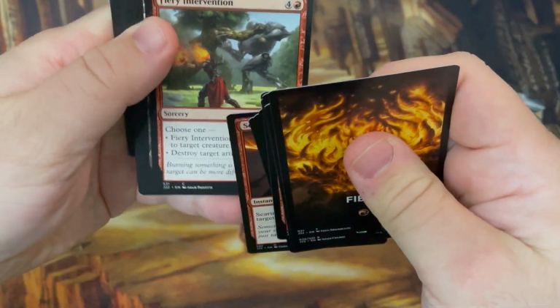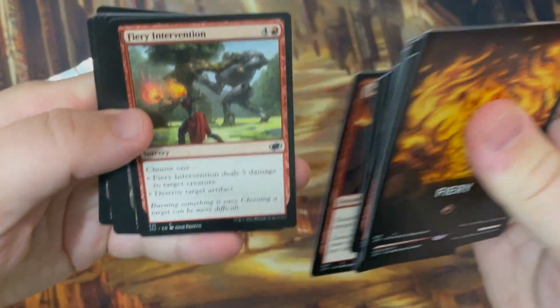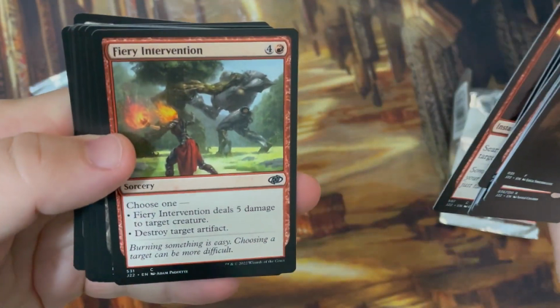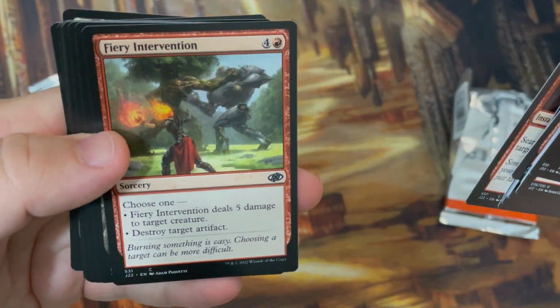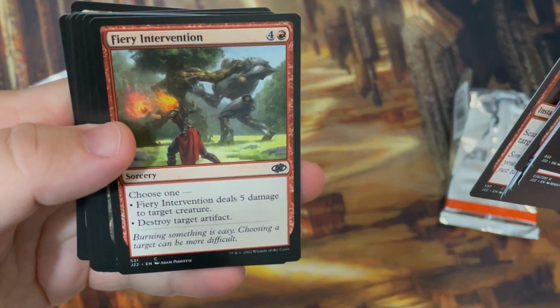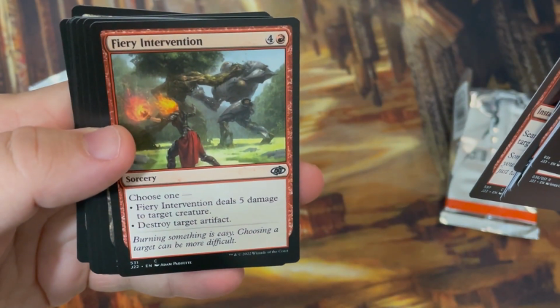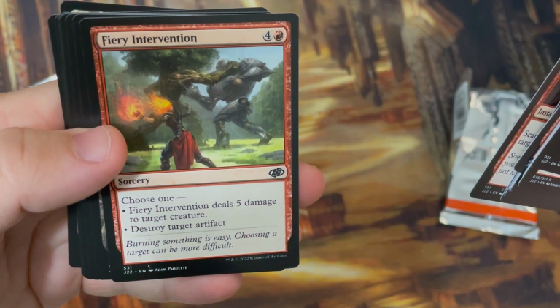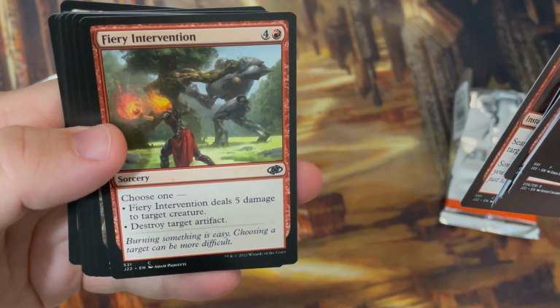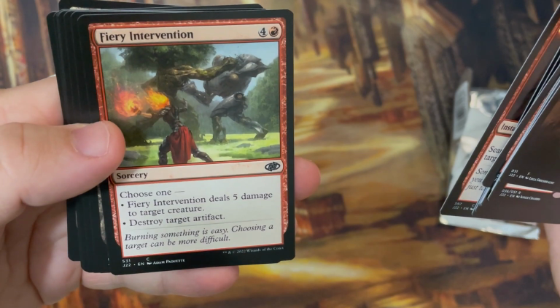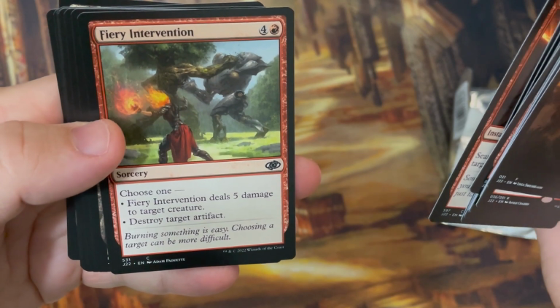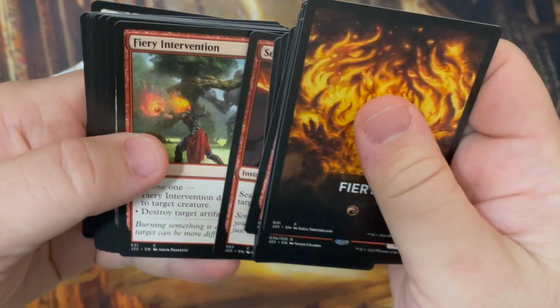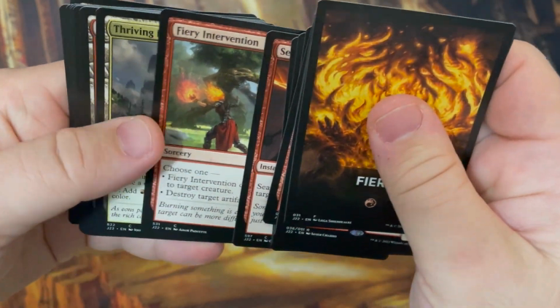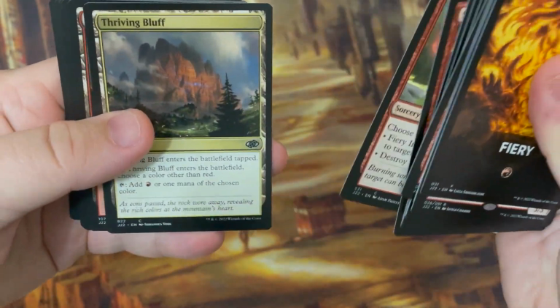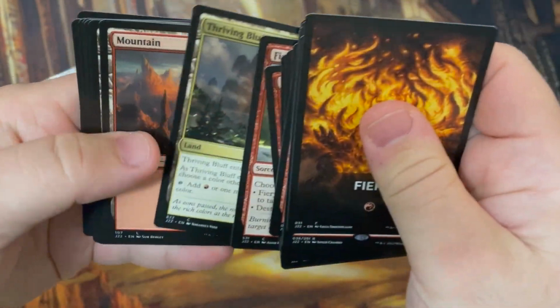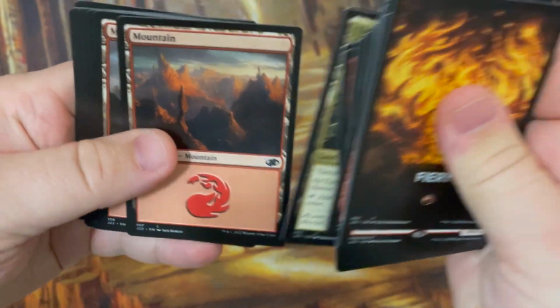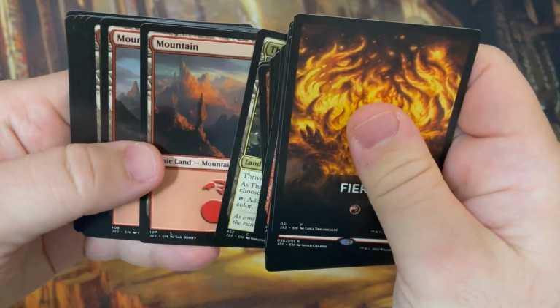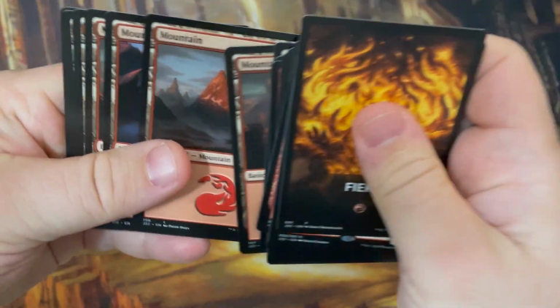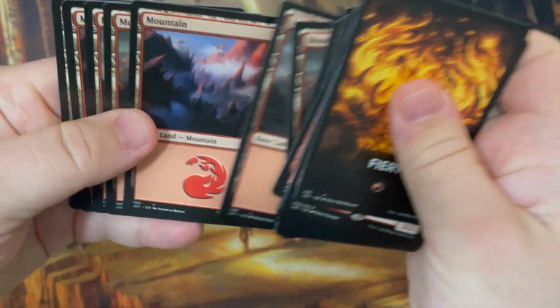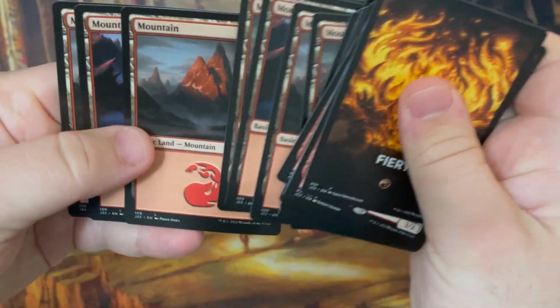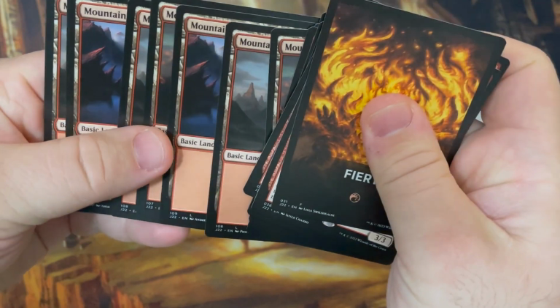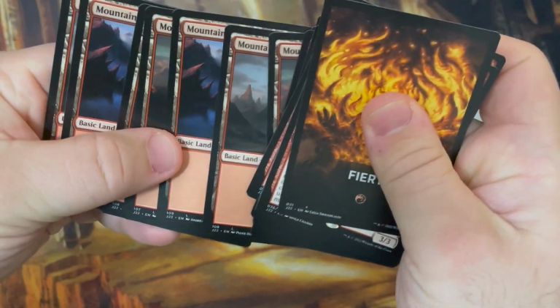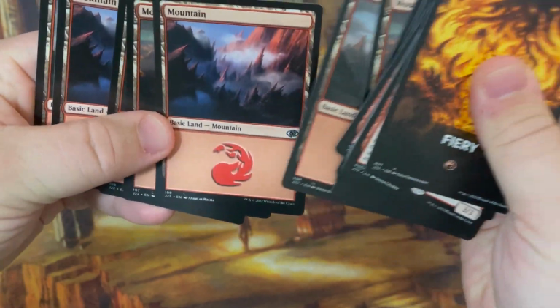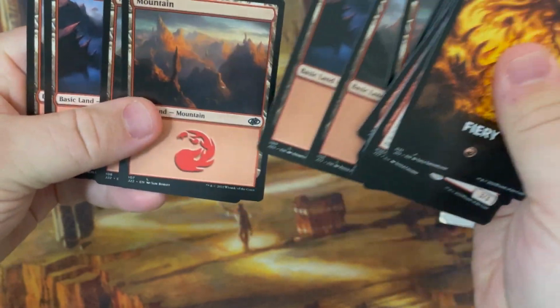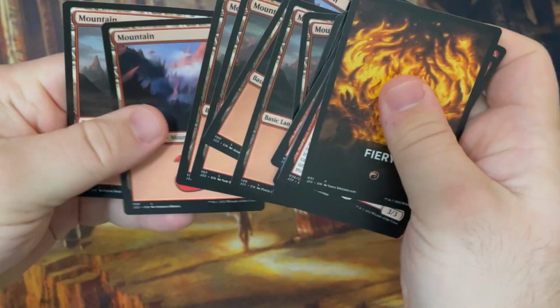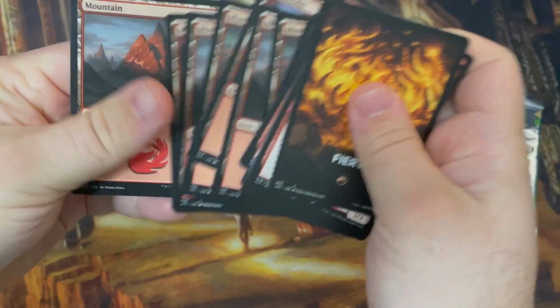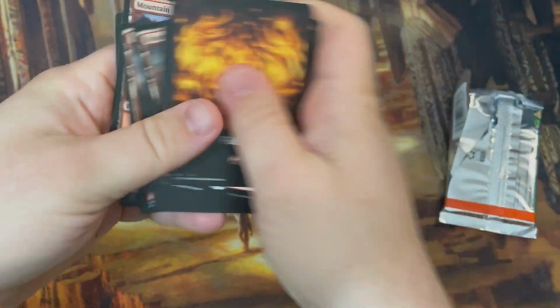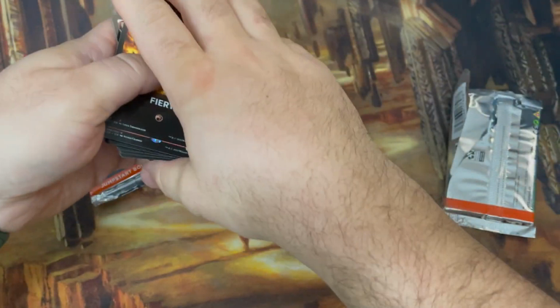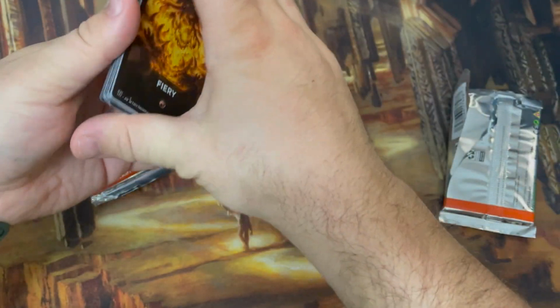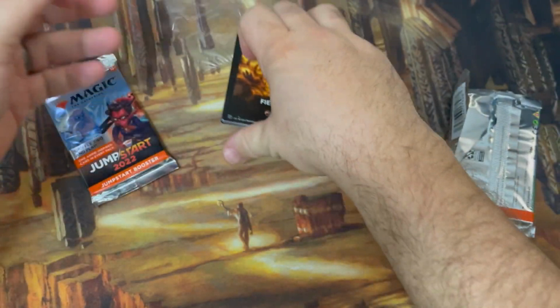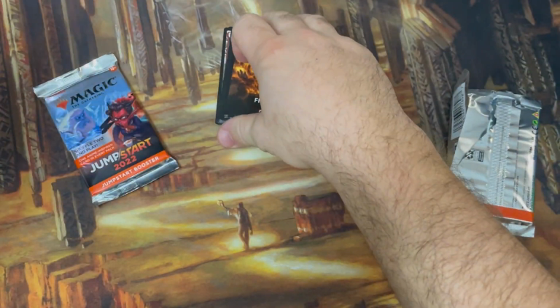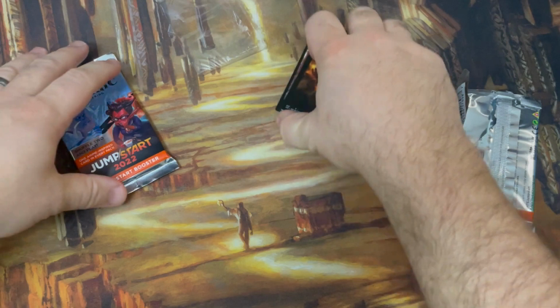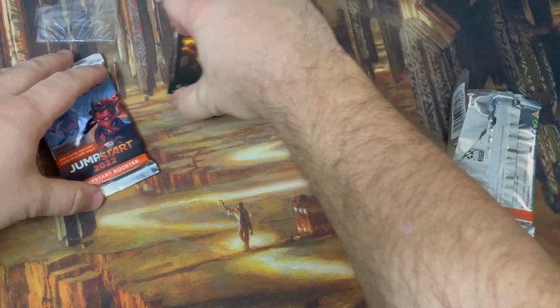I don't want to go out that way. Fiery Intervention — I don't know if I've ever taken the time to pause and look at that art. See, commons can have some really cool art sometimes, right? Speaking of that, we got some common Mountains in the back.